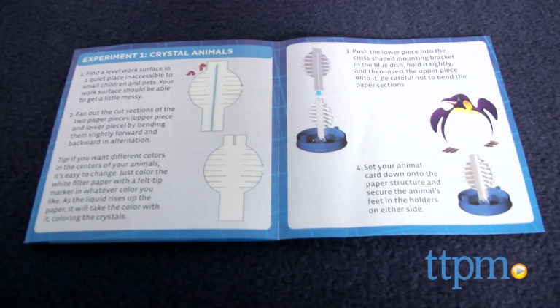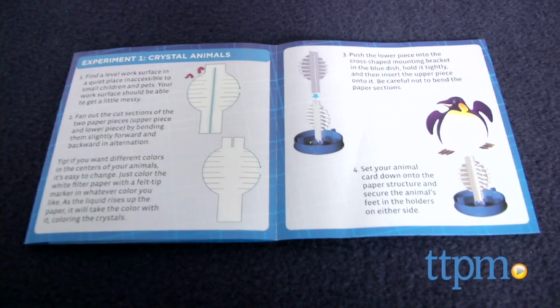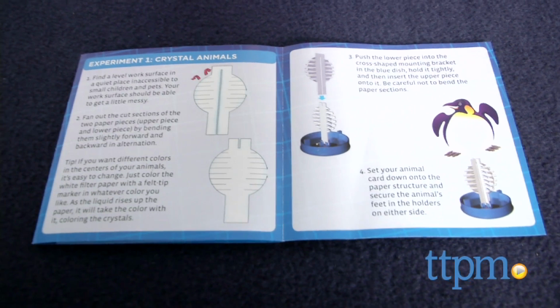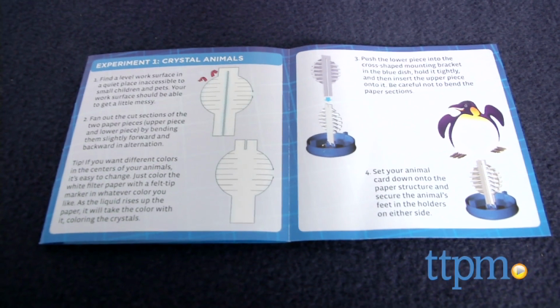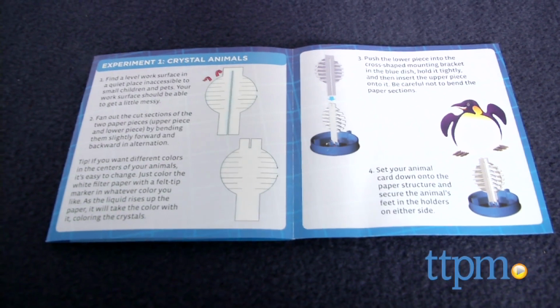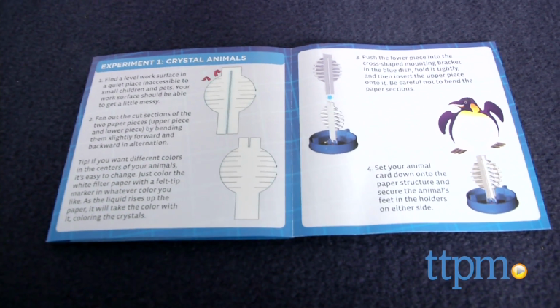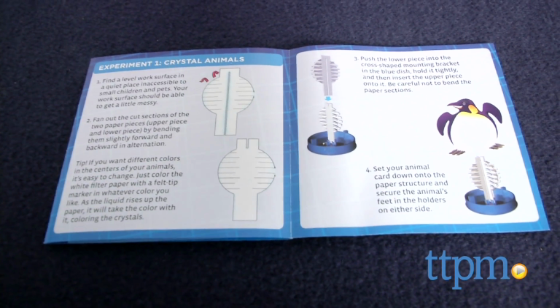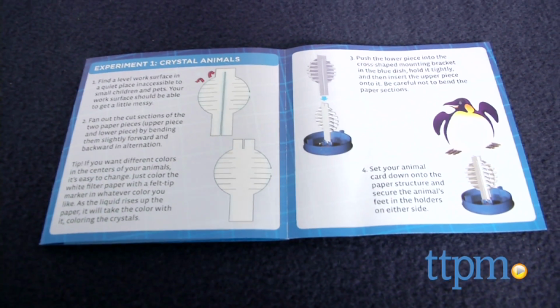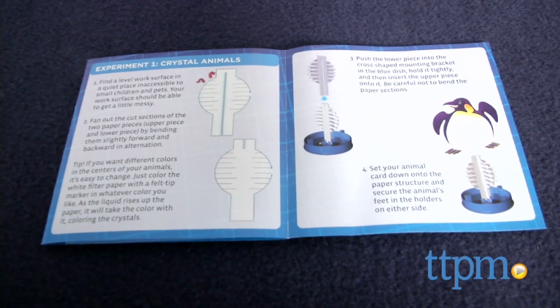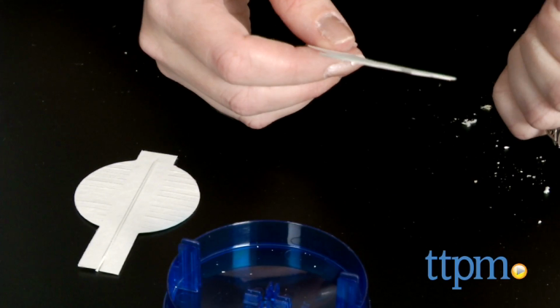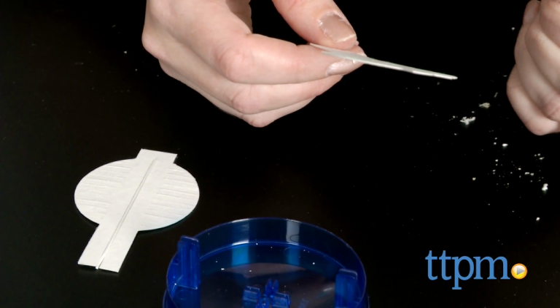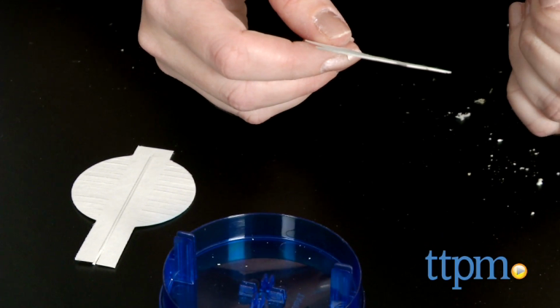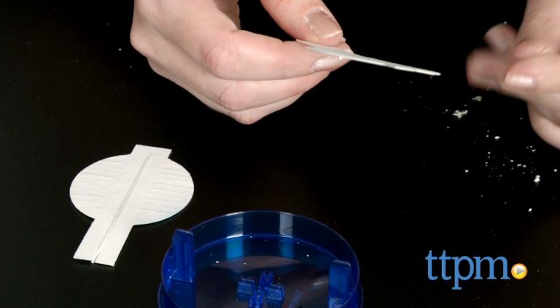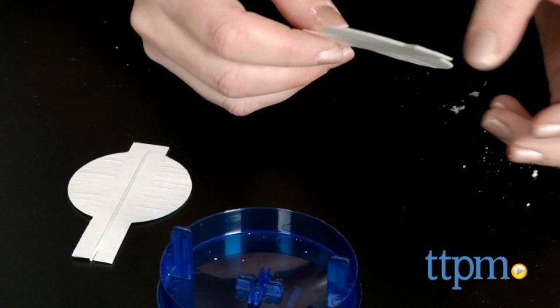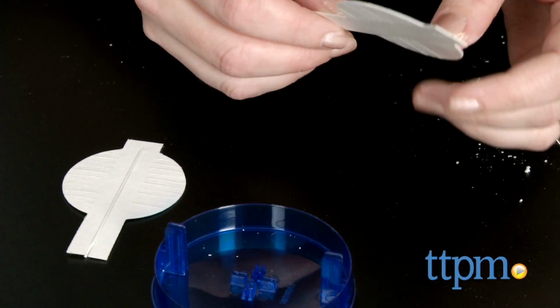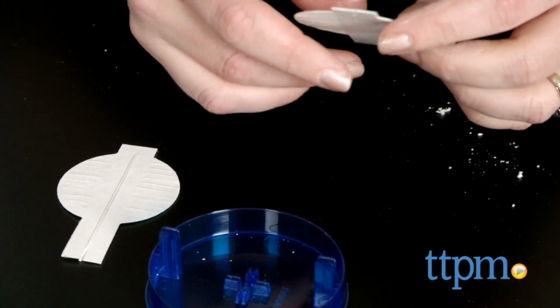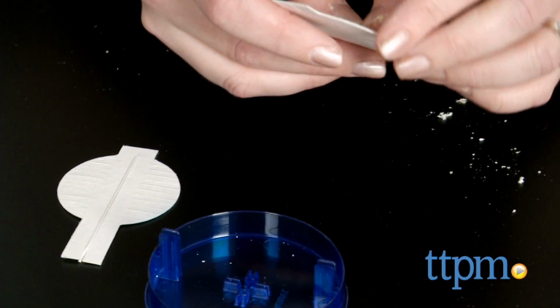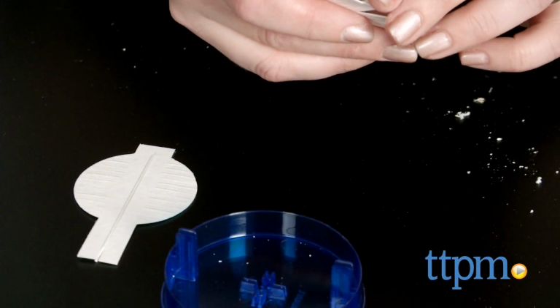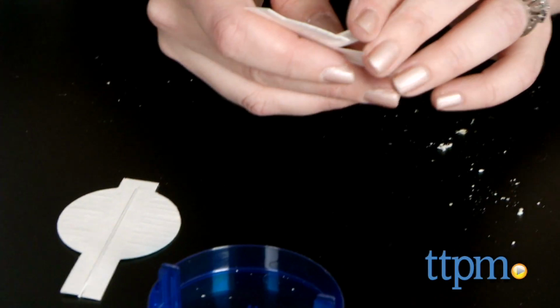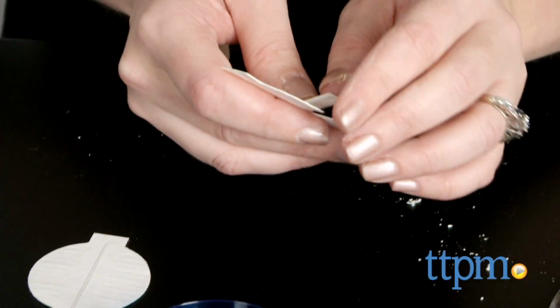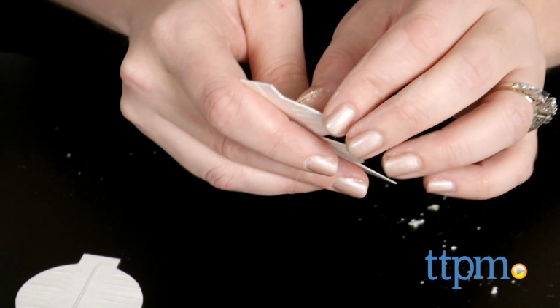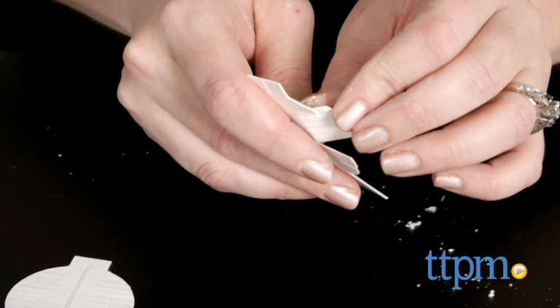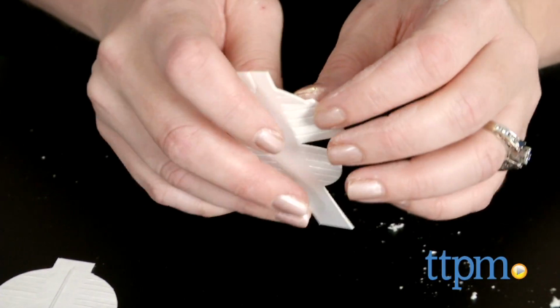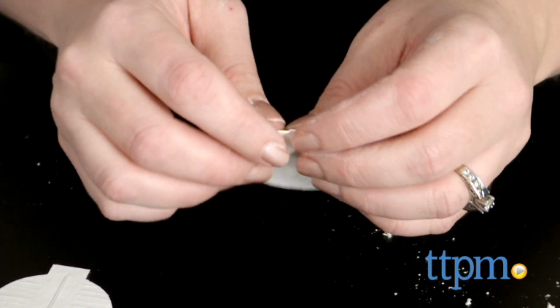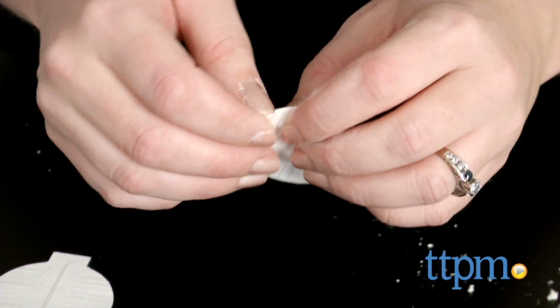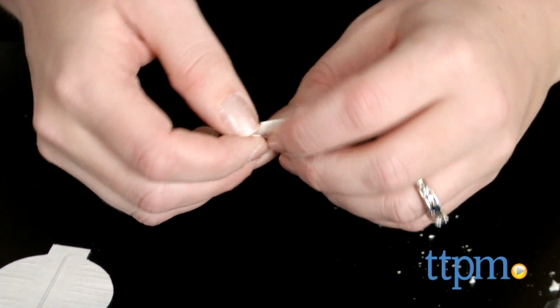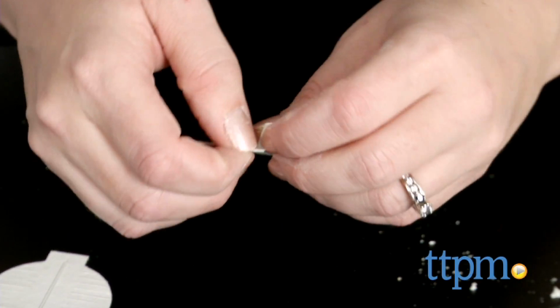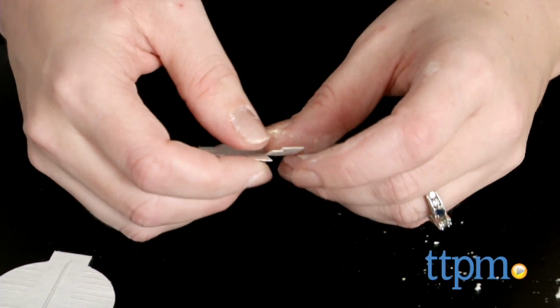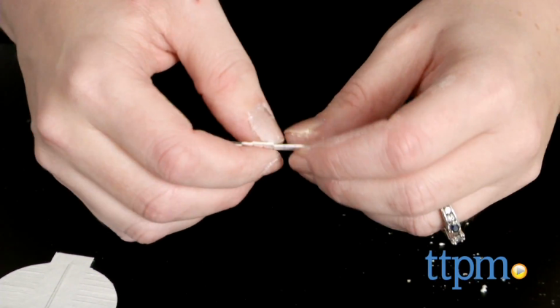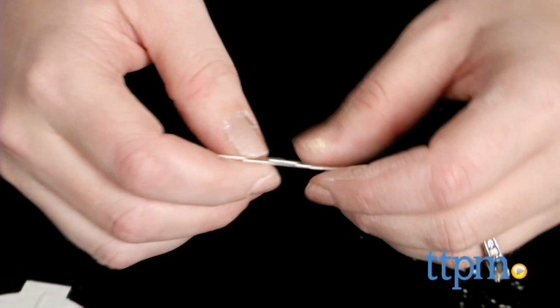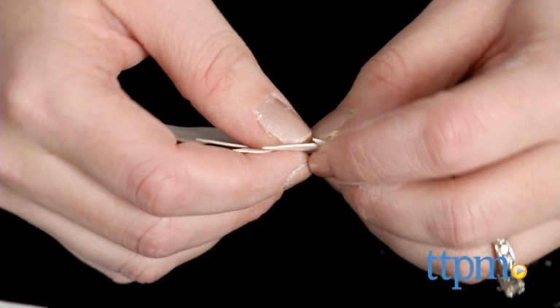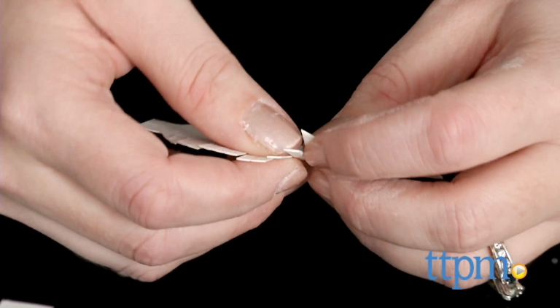The Crystal Animals kit includes two blue plastic trays, crystal growing solution, yellow and white filter paper, a penguin card and a polar bear card. You will also need a paper towel, scissors, water and a spoon.